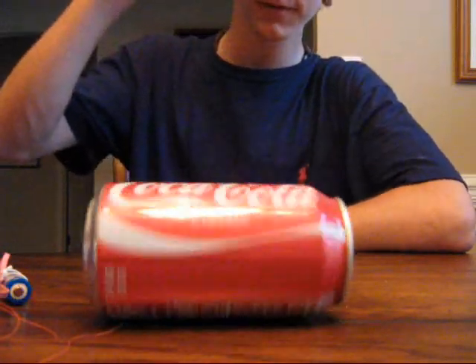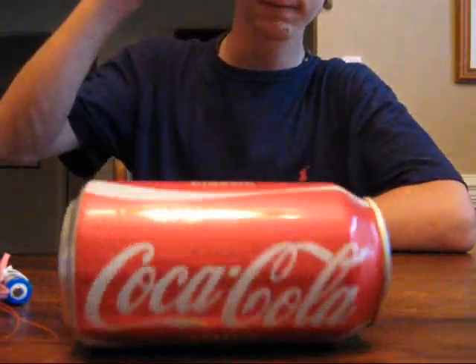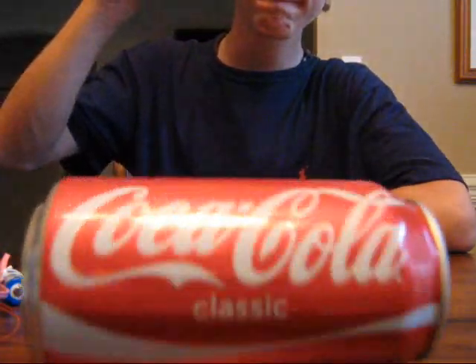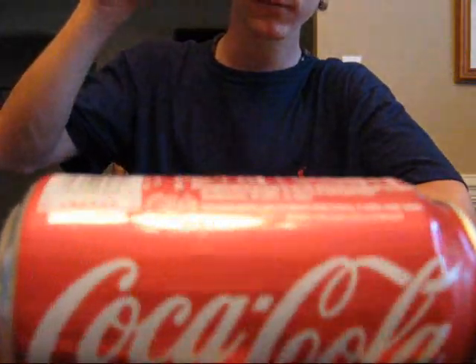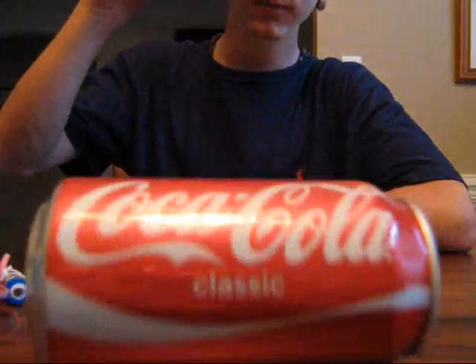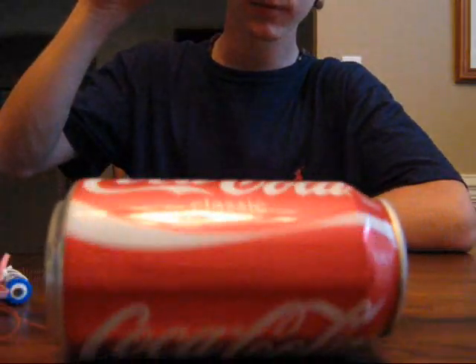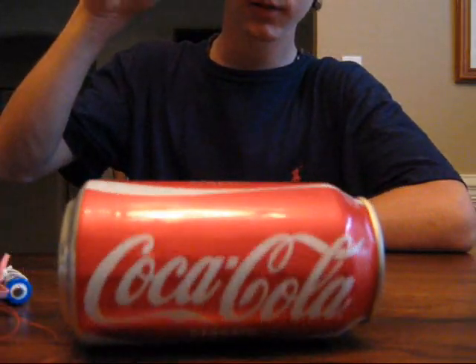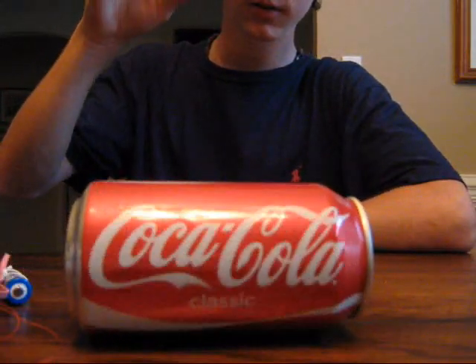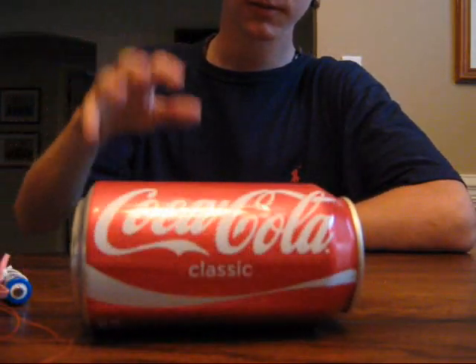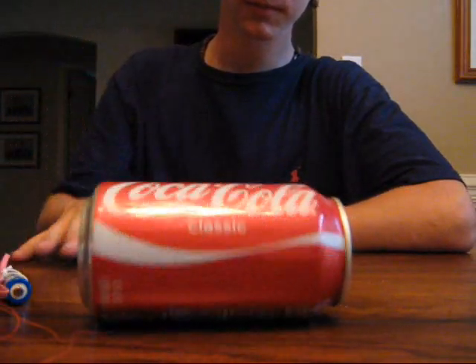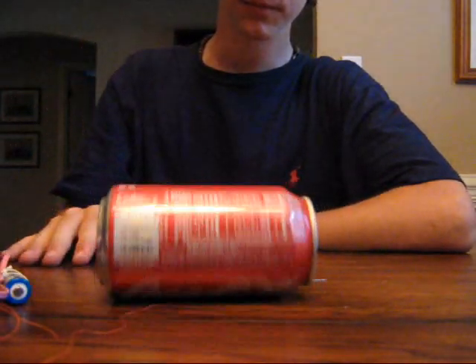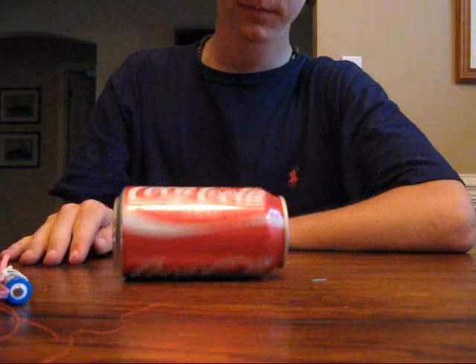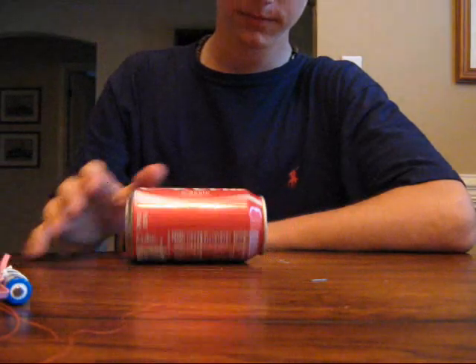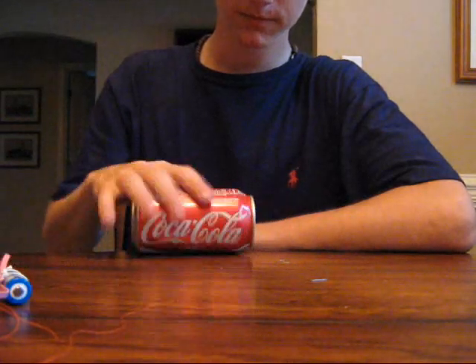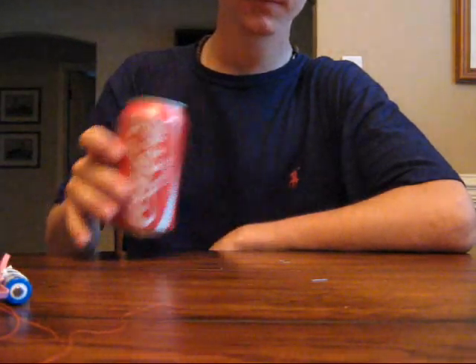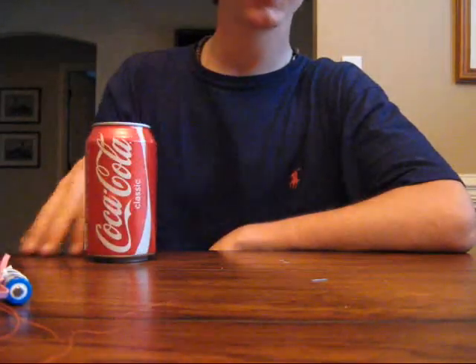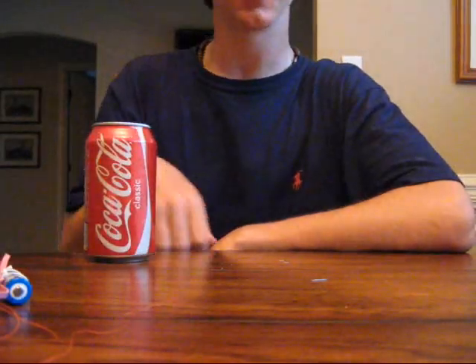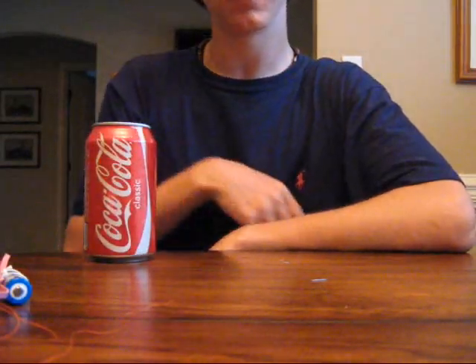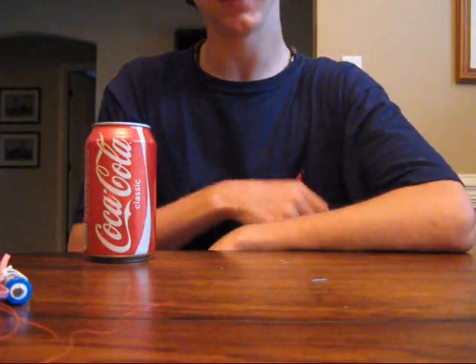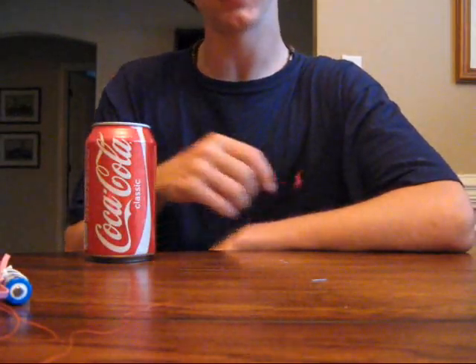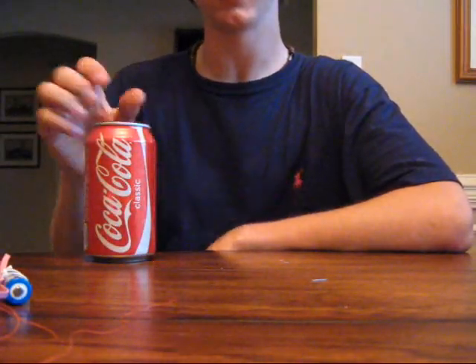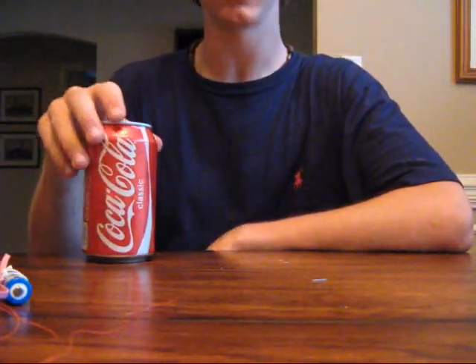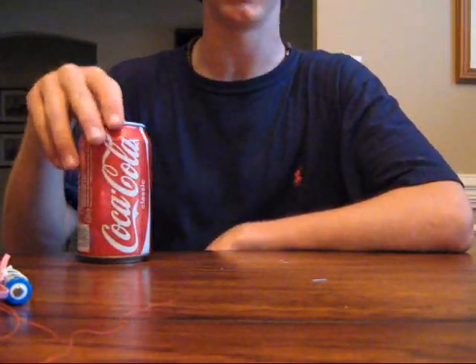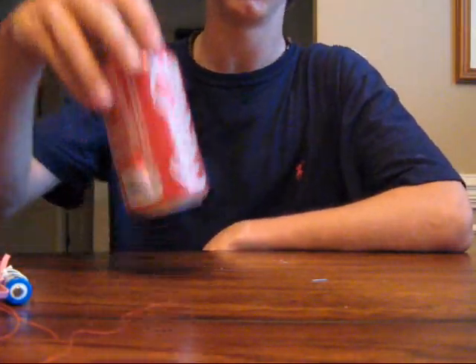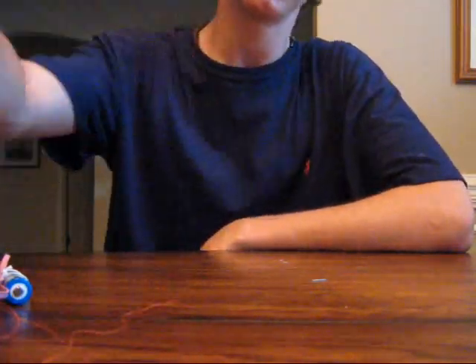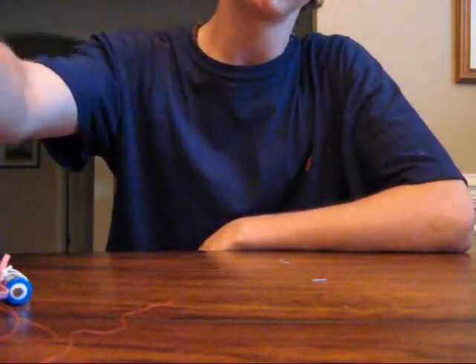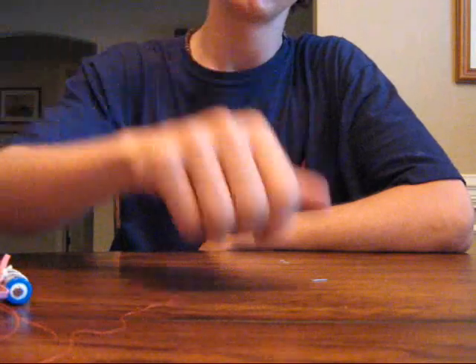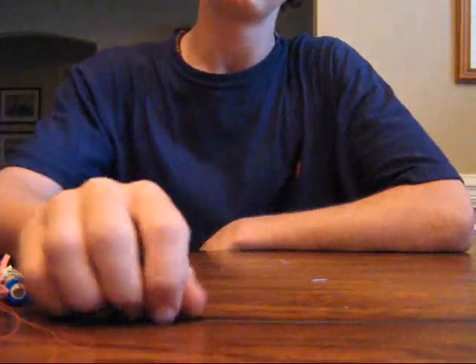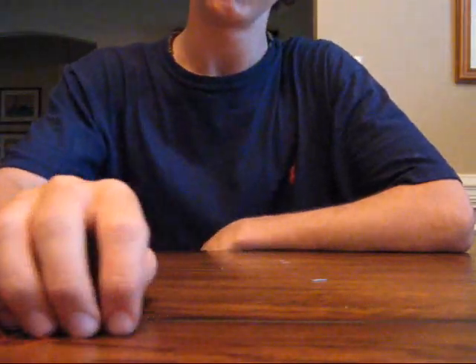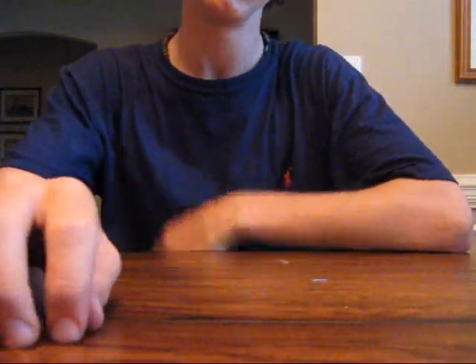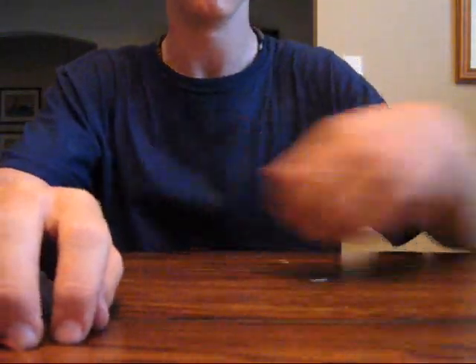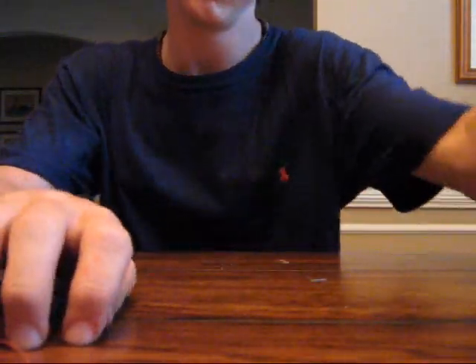Sorry, this table is kind of slanted, but there you go — have fun!